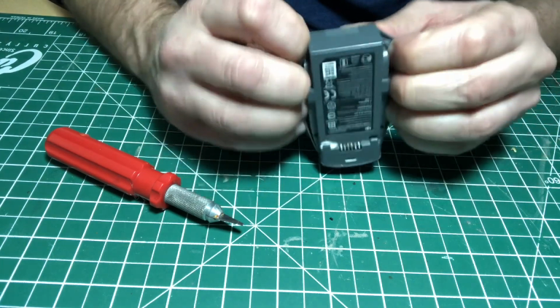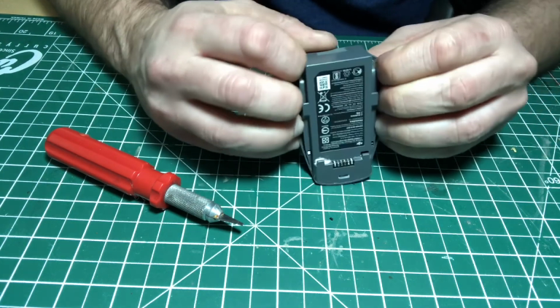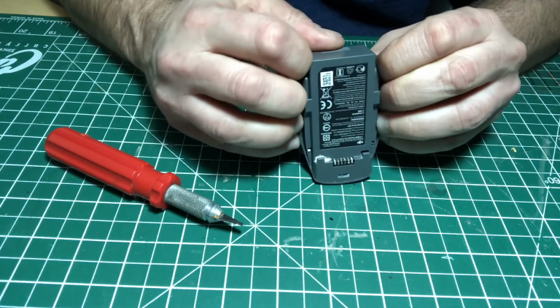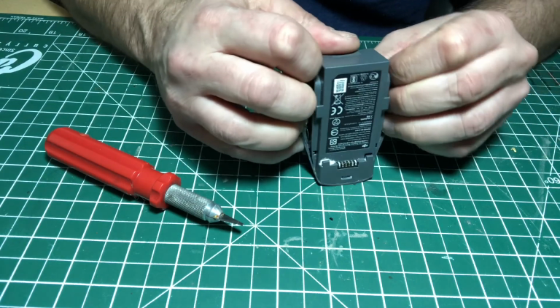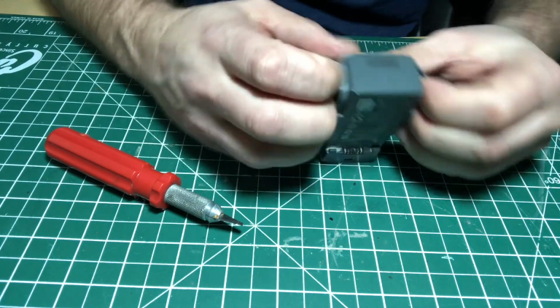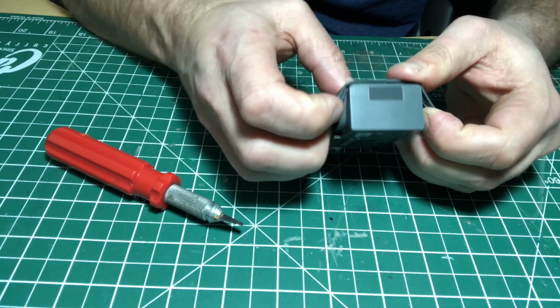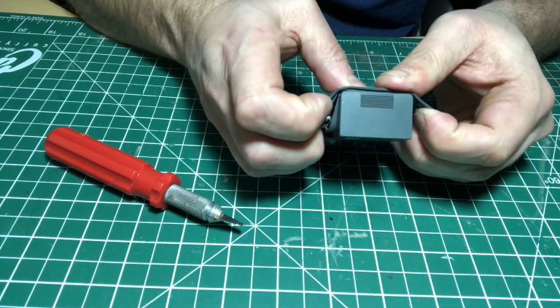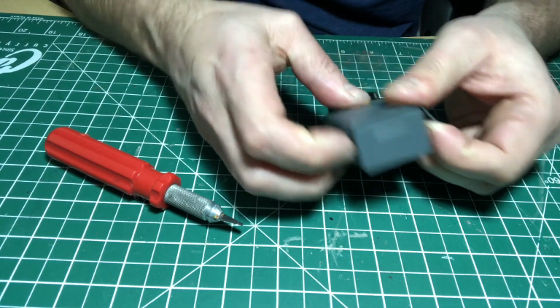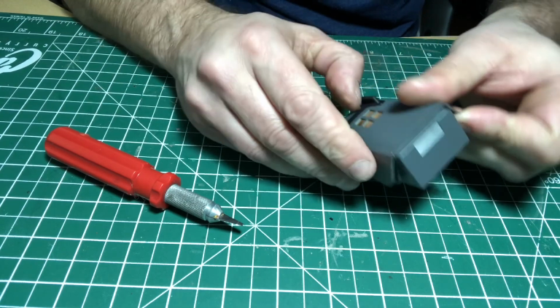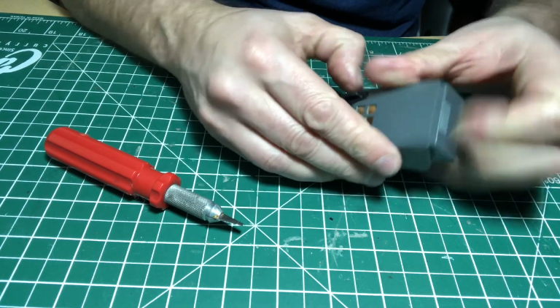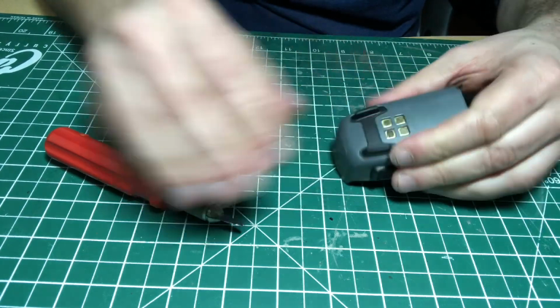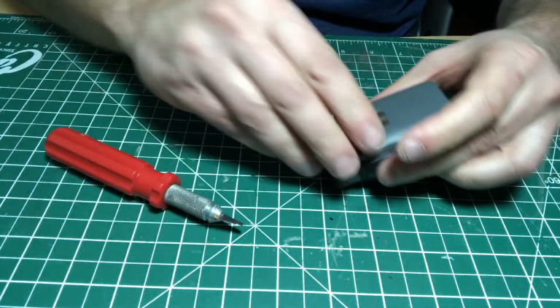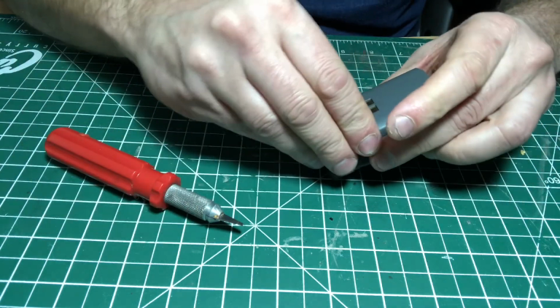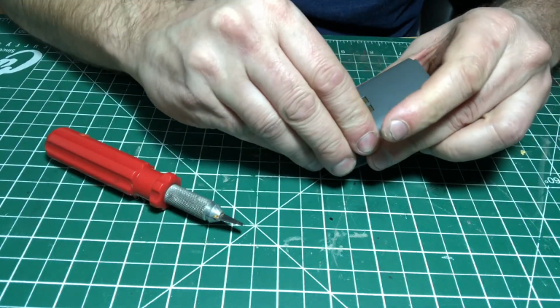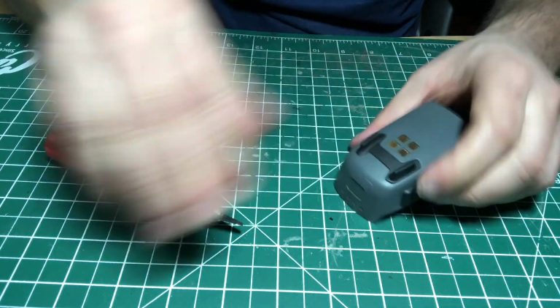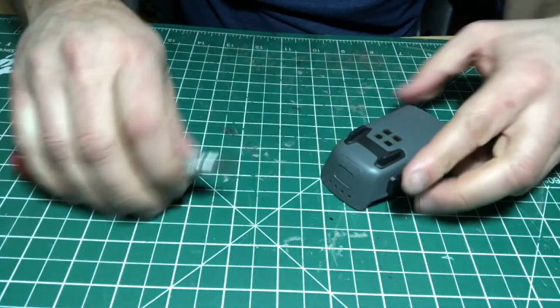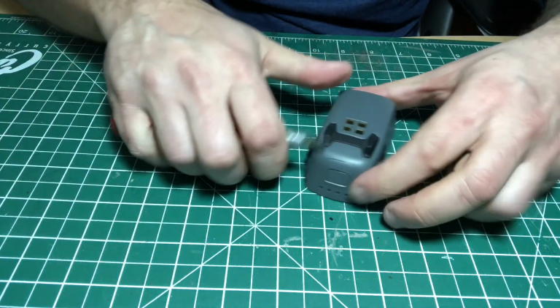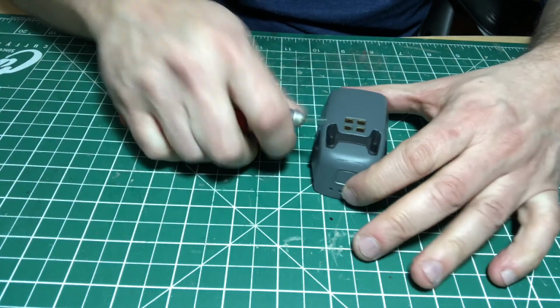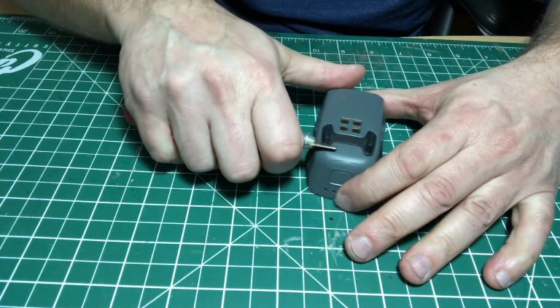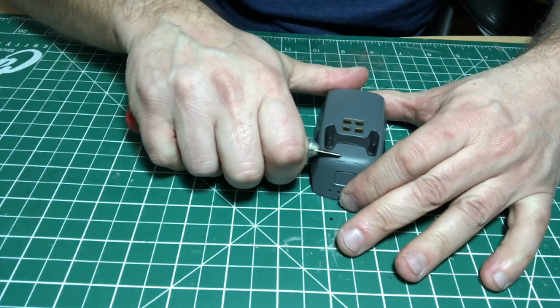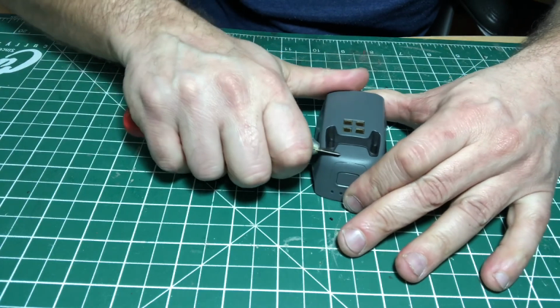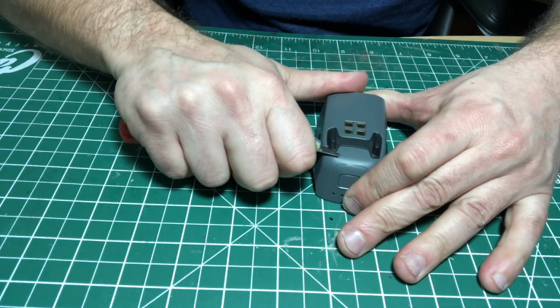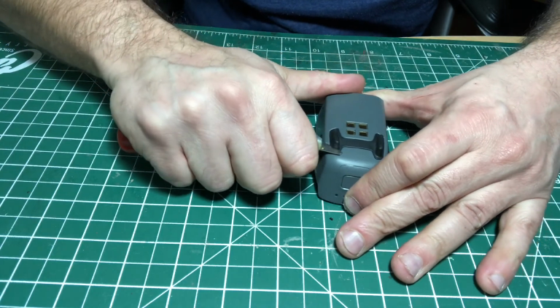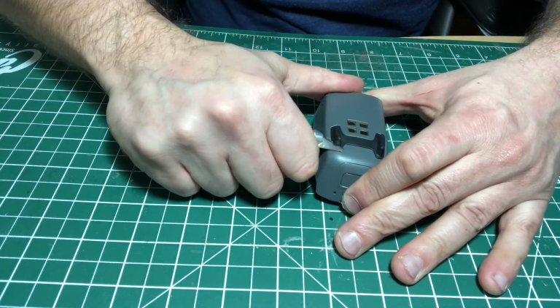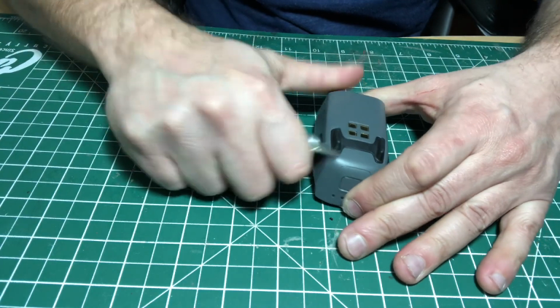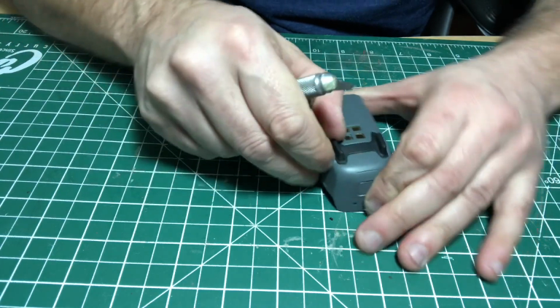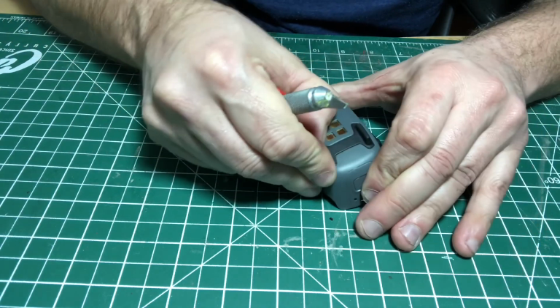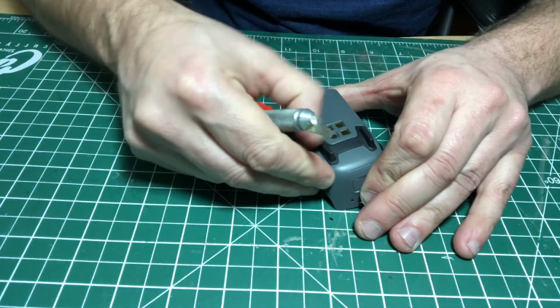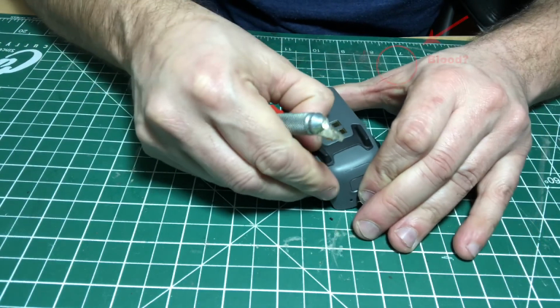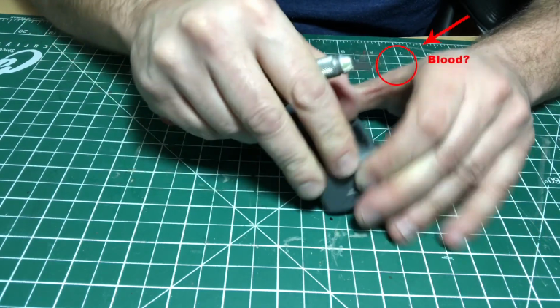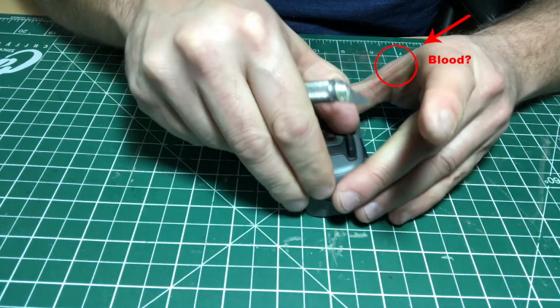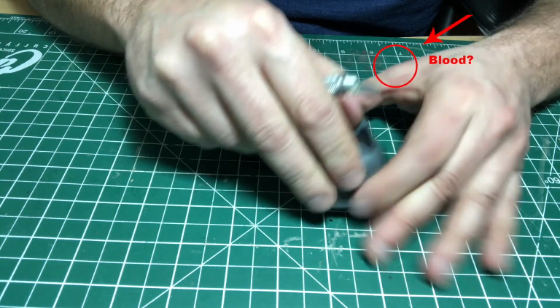At the moment I thought there were maybe some screws underneath the landing gear, so I tried to cut them off.